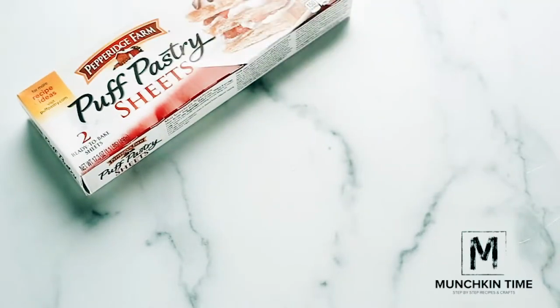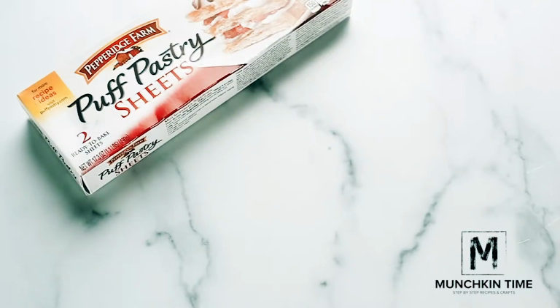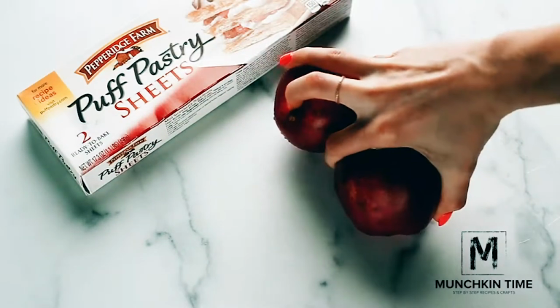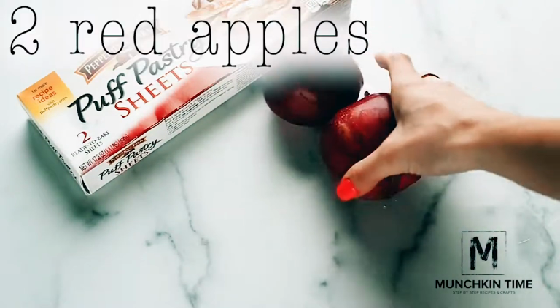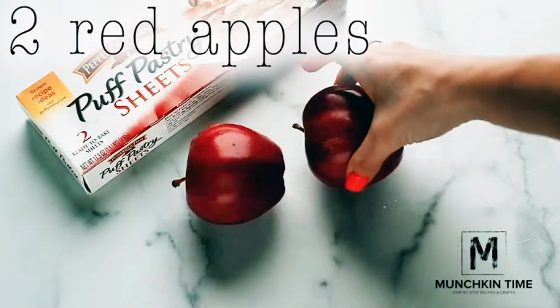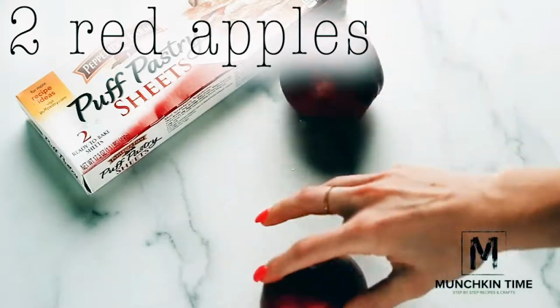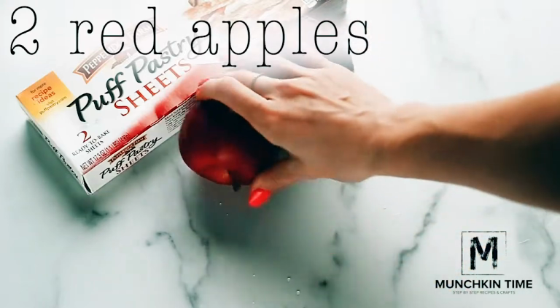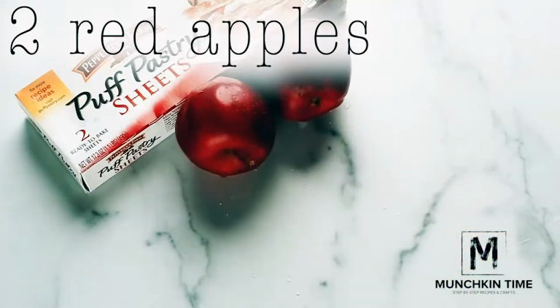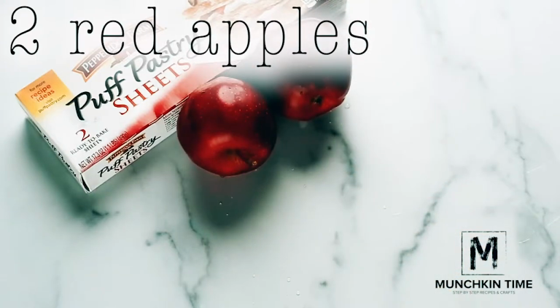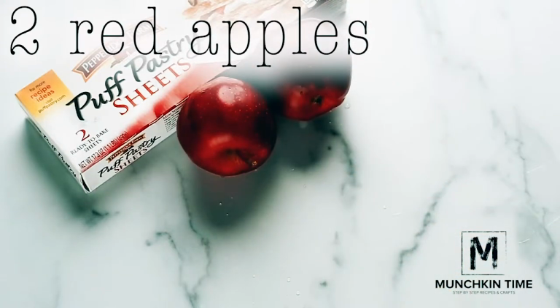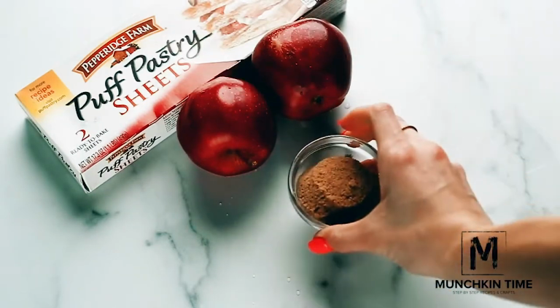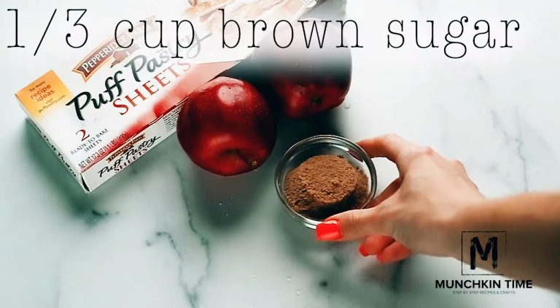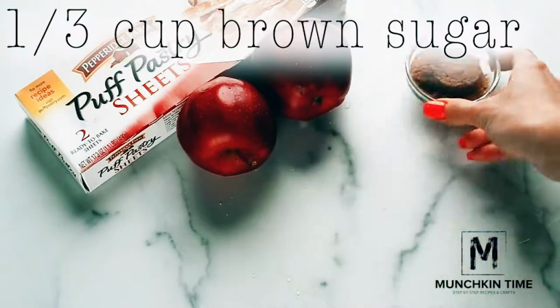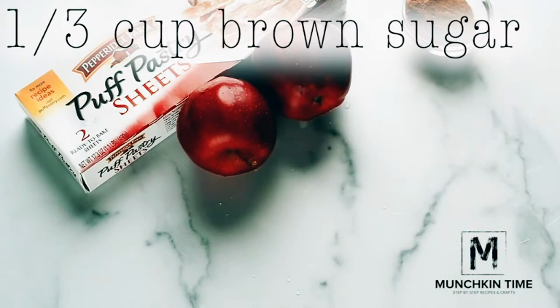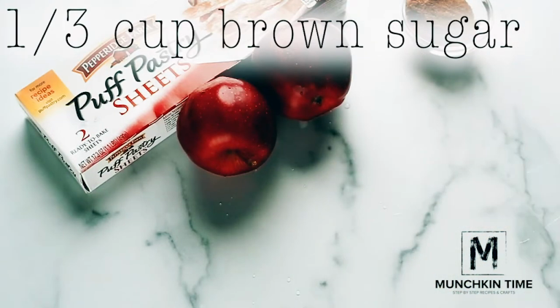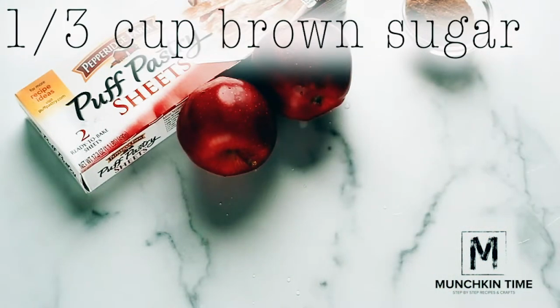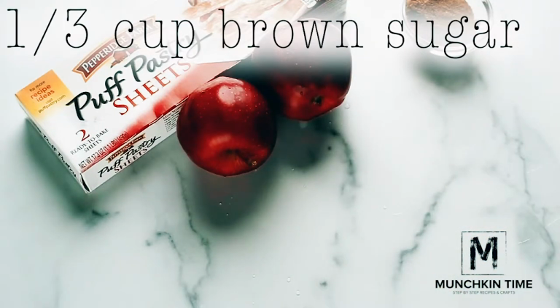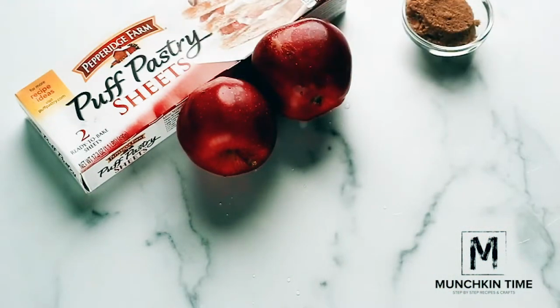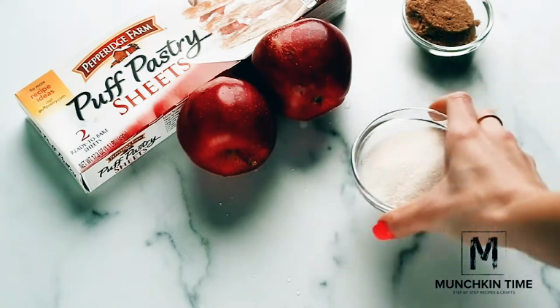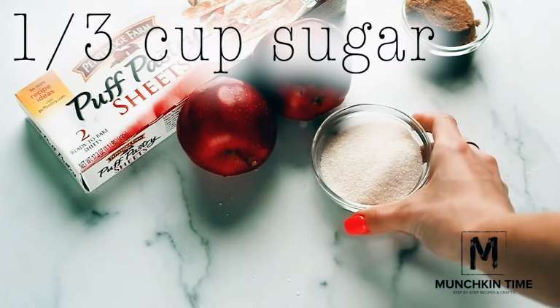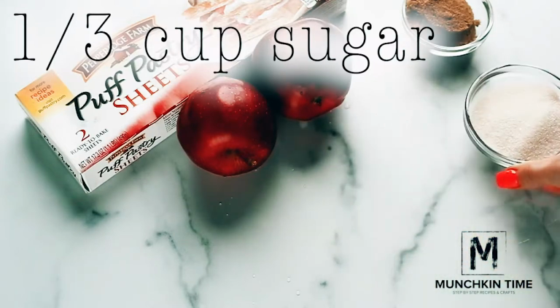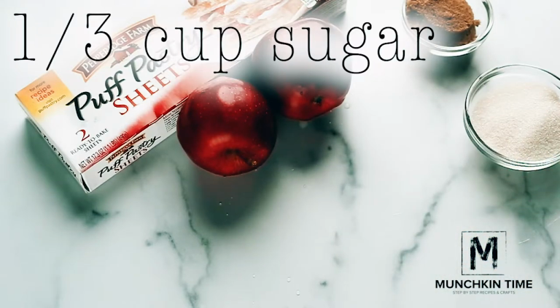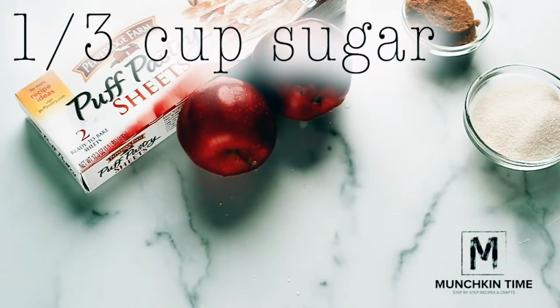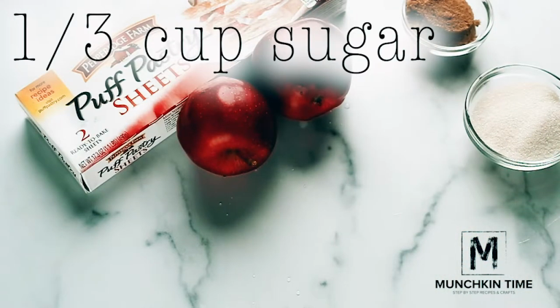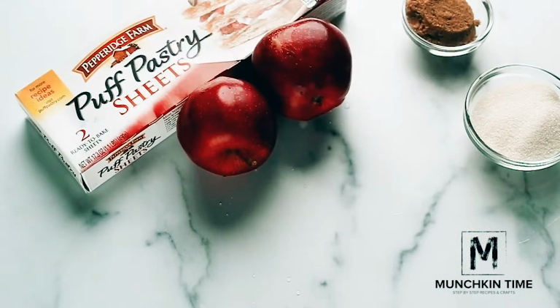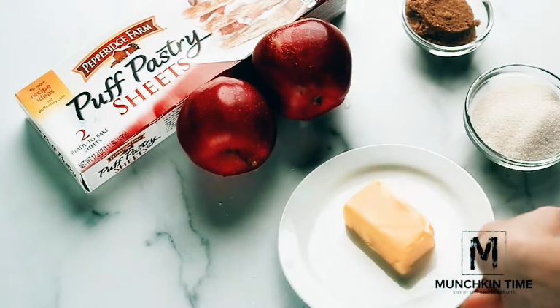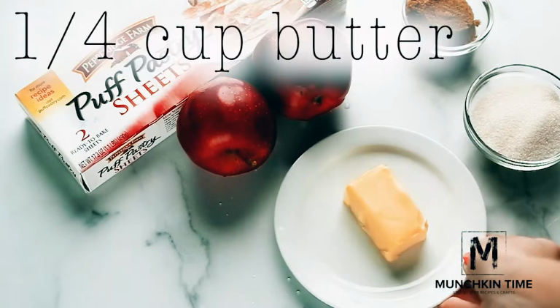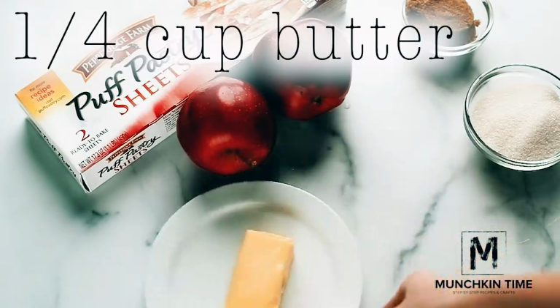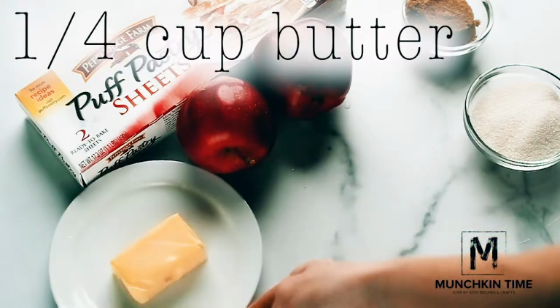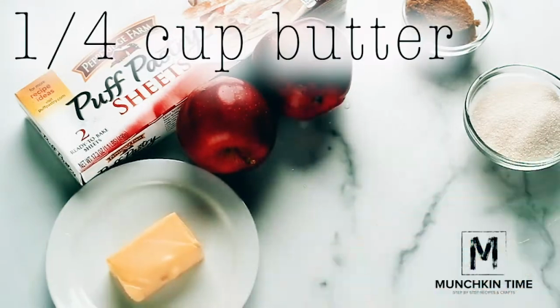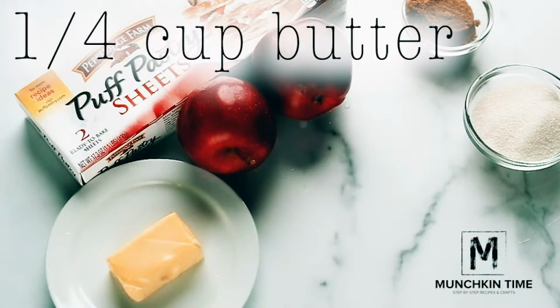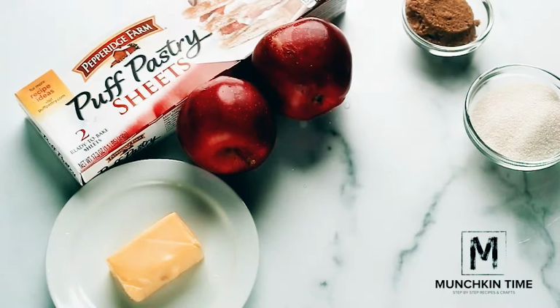To make apple roses, you're gonna need puff pastry, two apples, one third cup of brown sugar, one third cup of sugar, one fourth cup of butter, and one tablespoon of cinnamon.